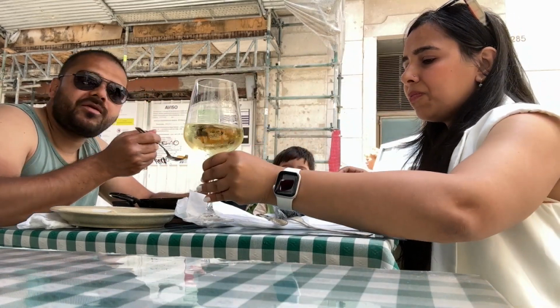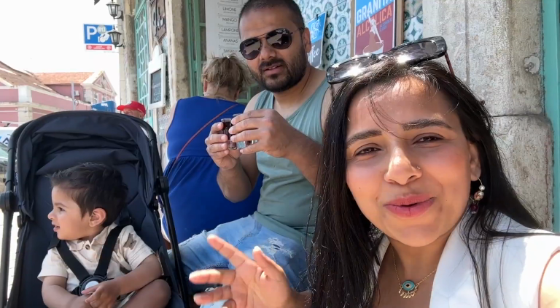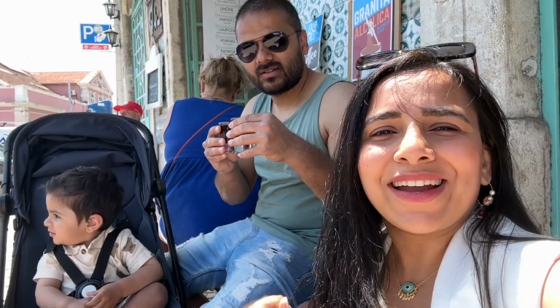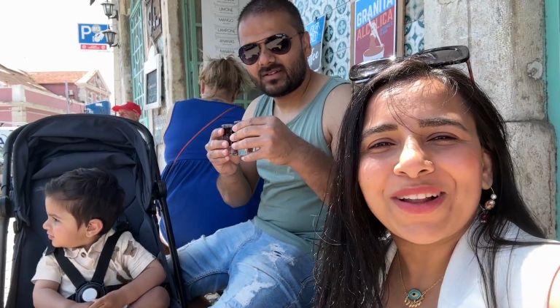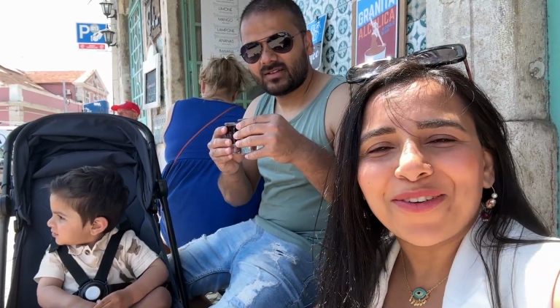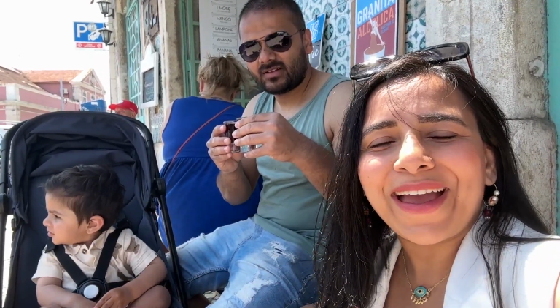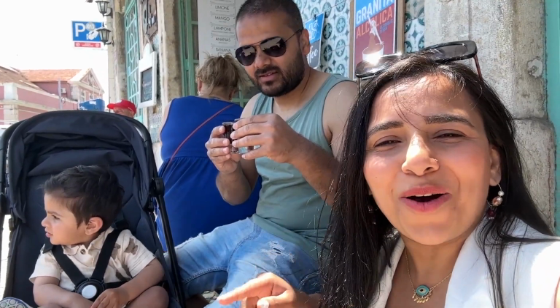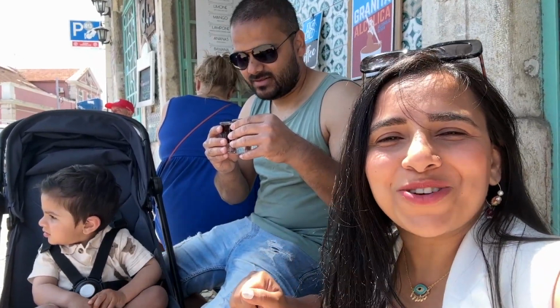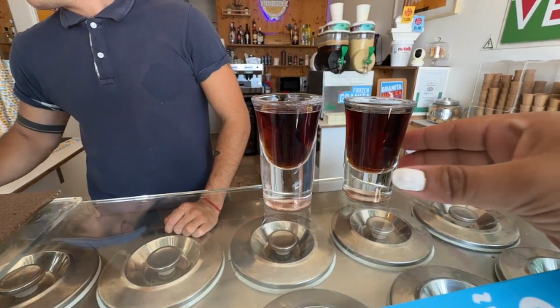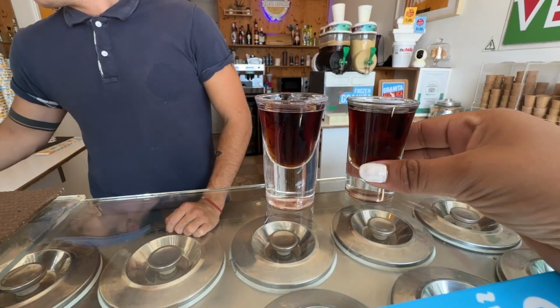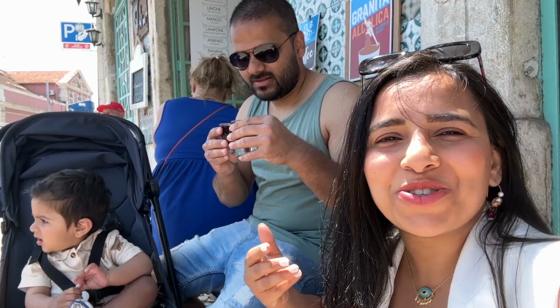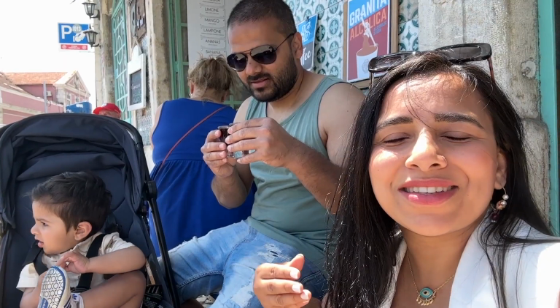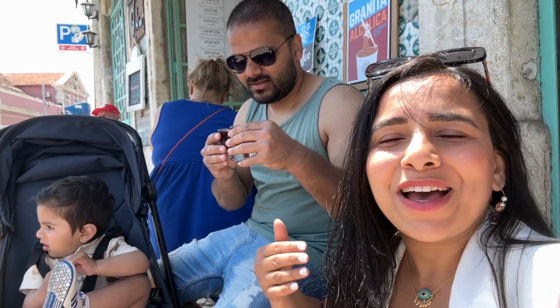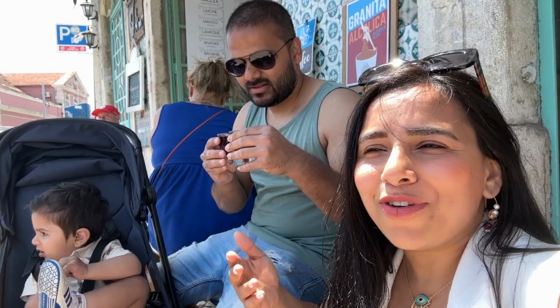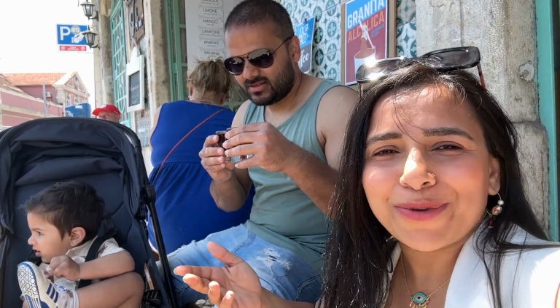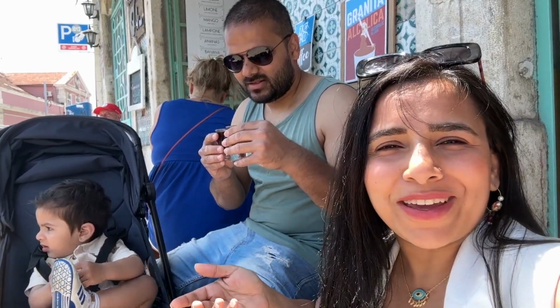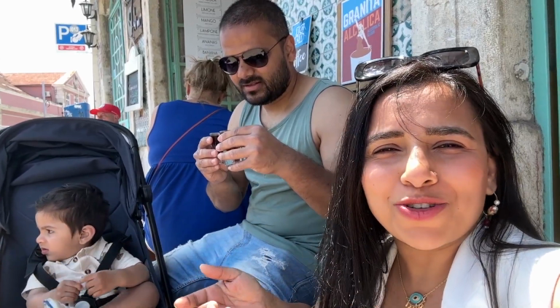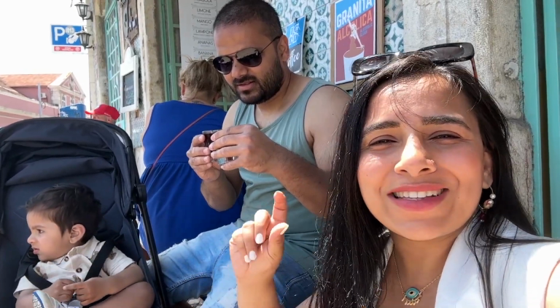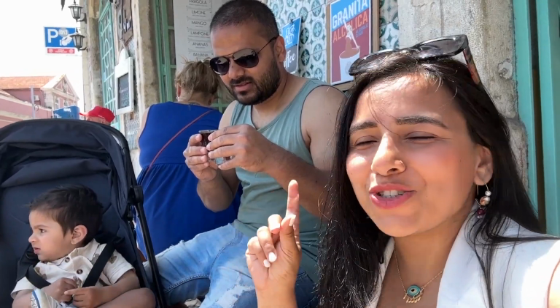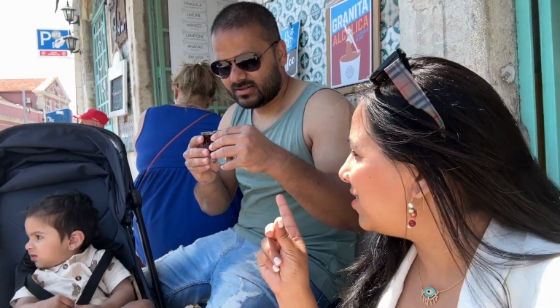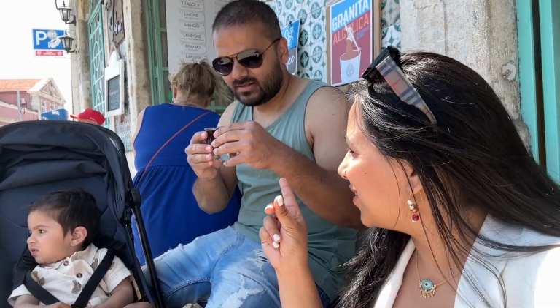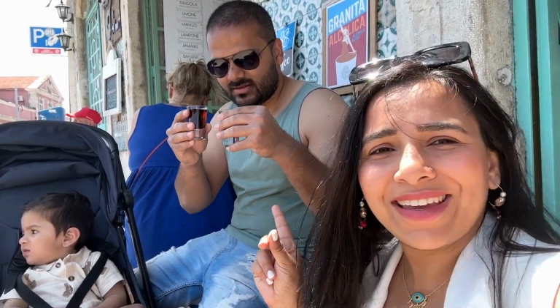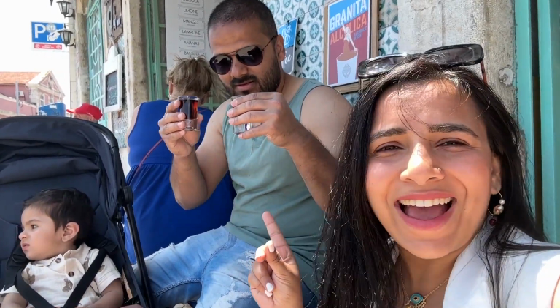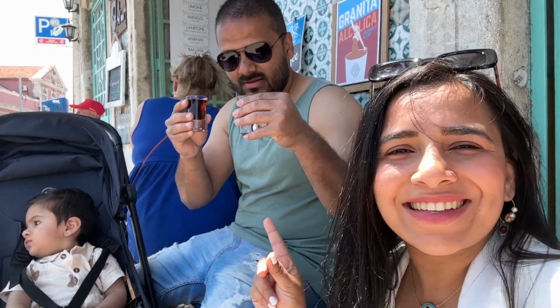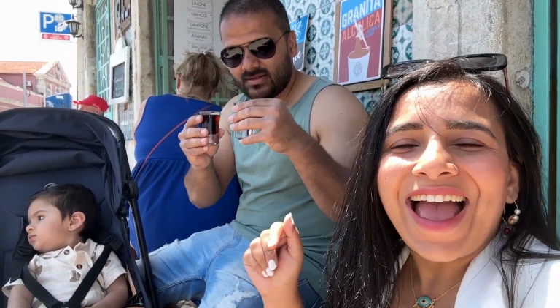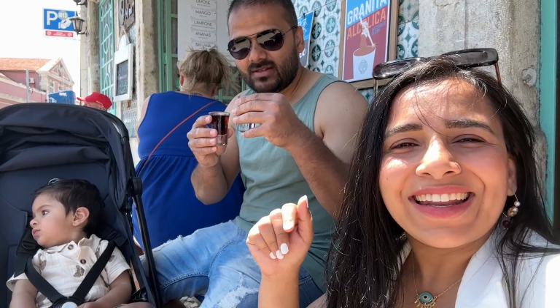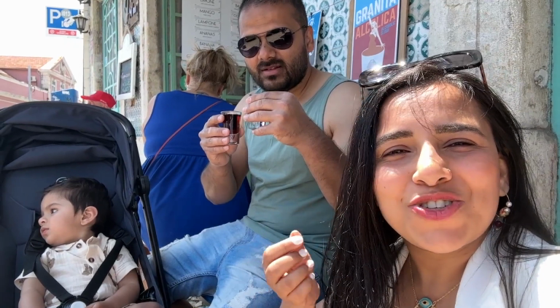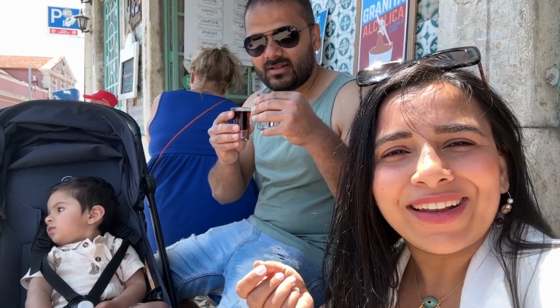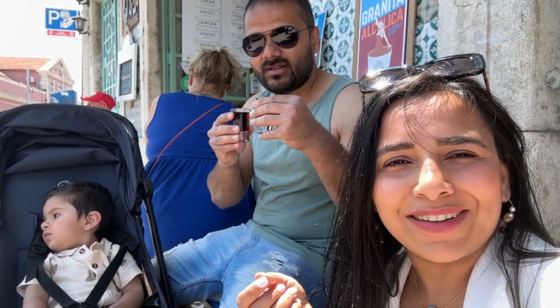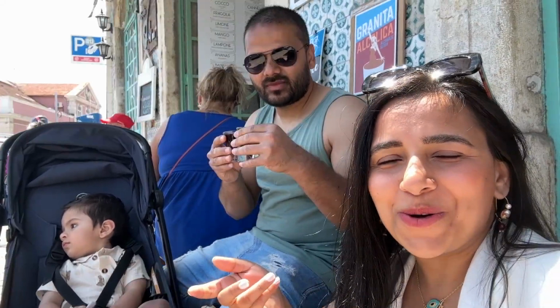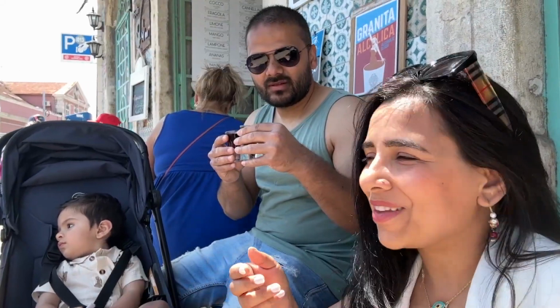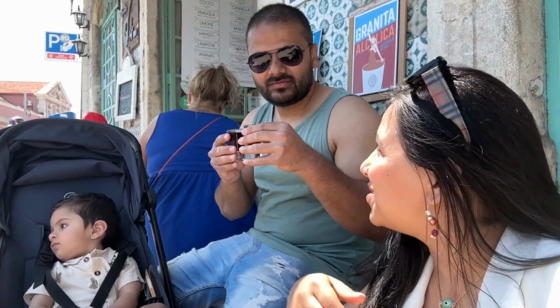We are sitting at a local cafe and now we are trying ginjinha, which is a very famous drink in Portugal. It's like a shot — you can see it in his hand — and it's a cherry liqueur.